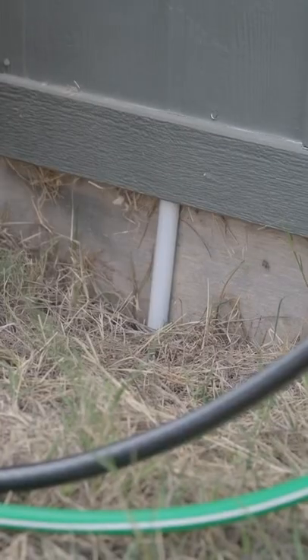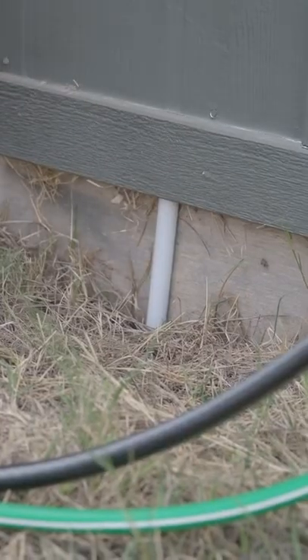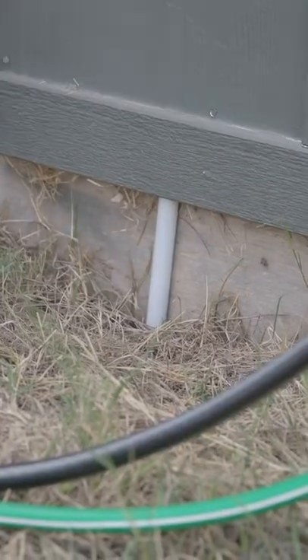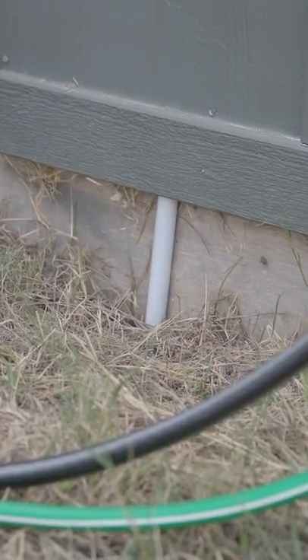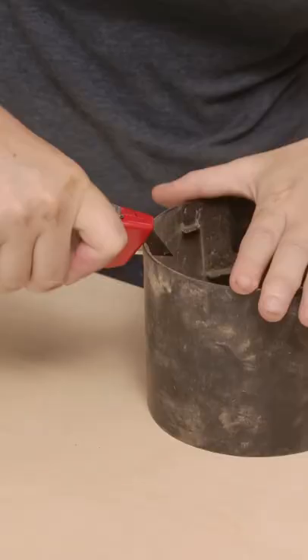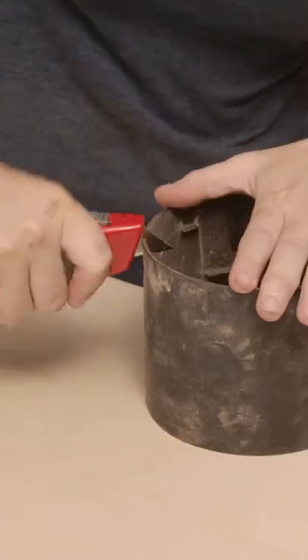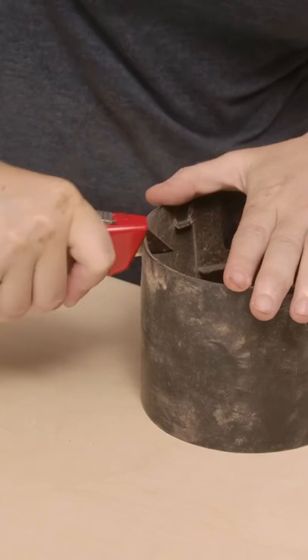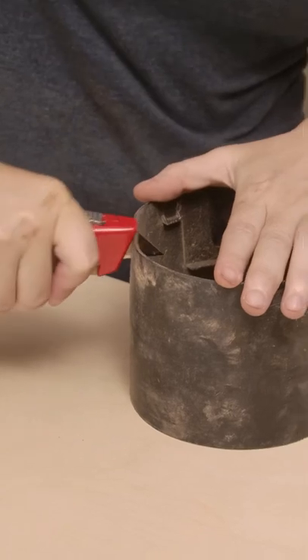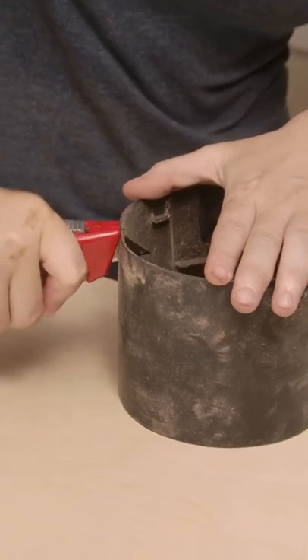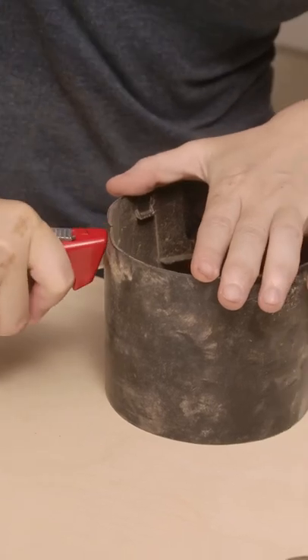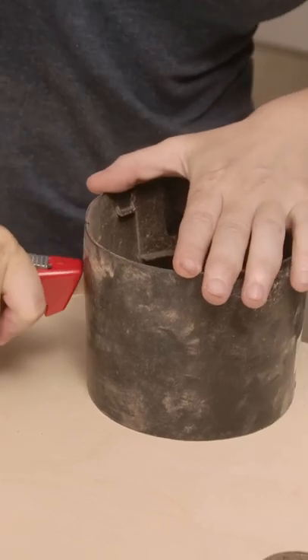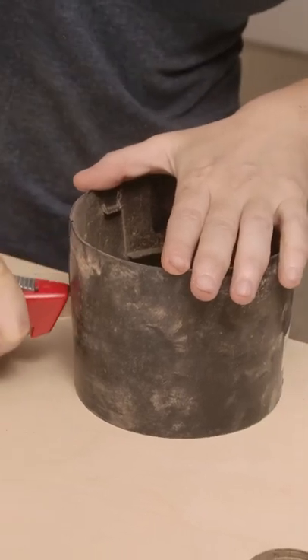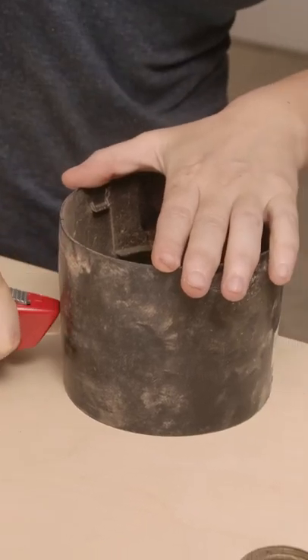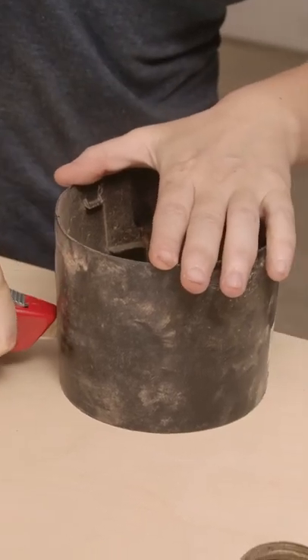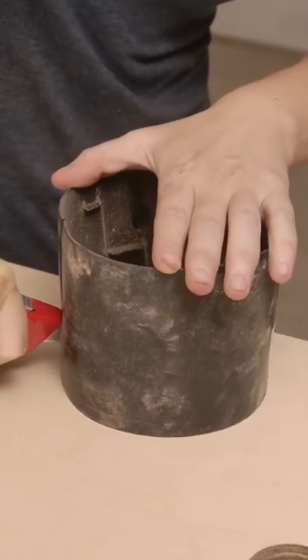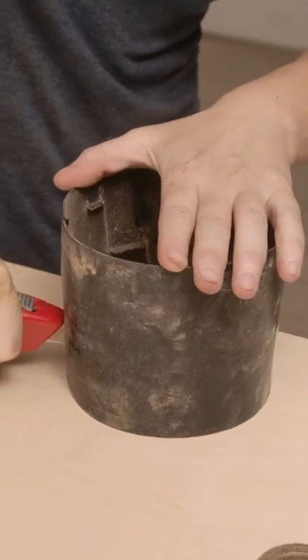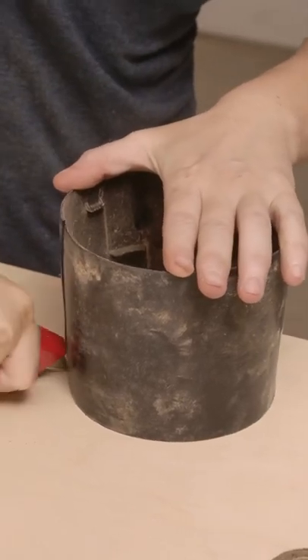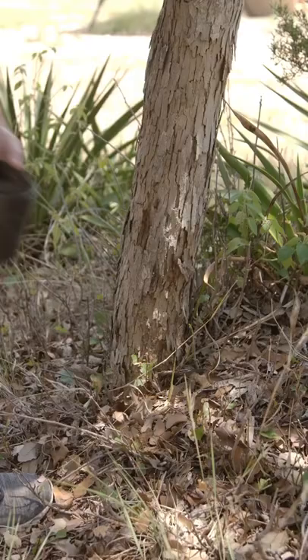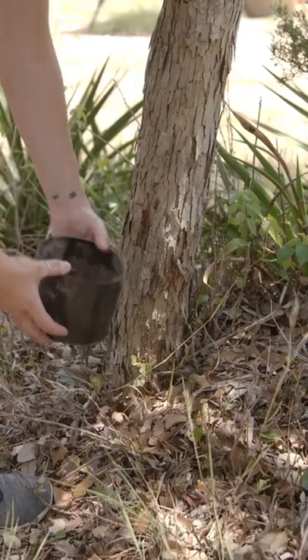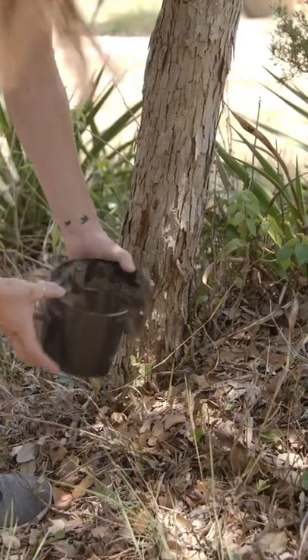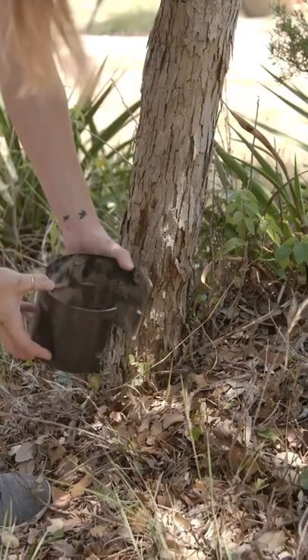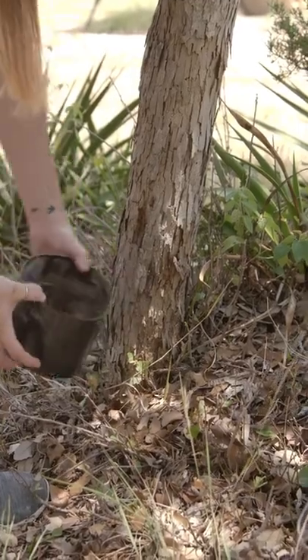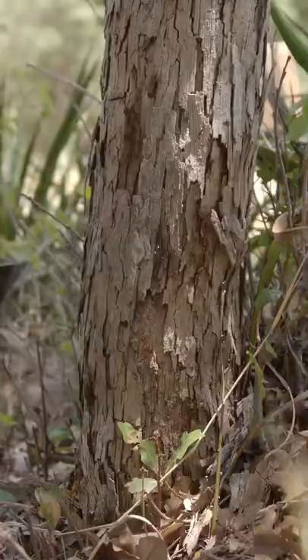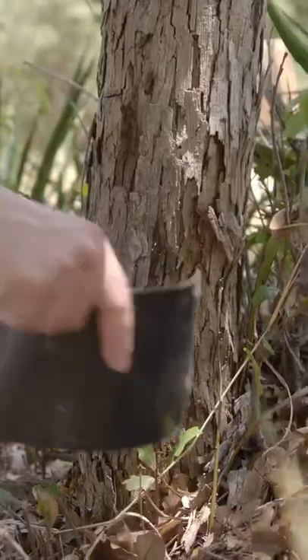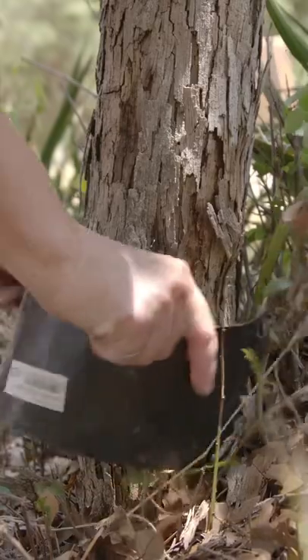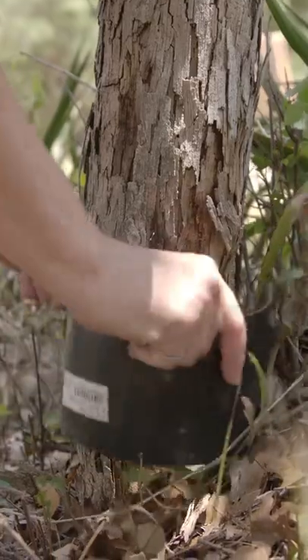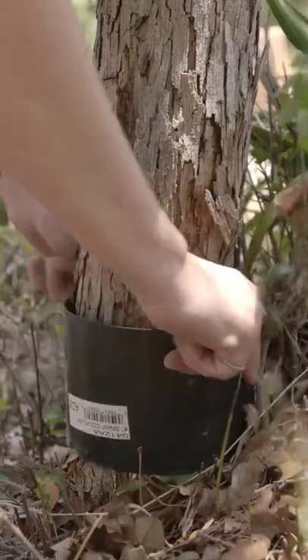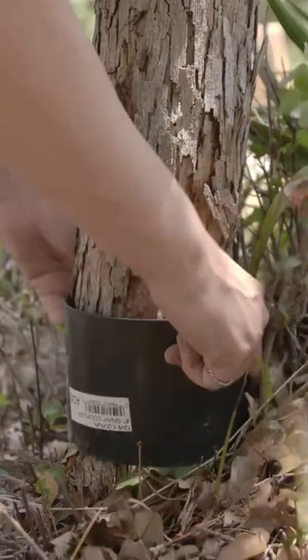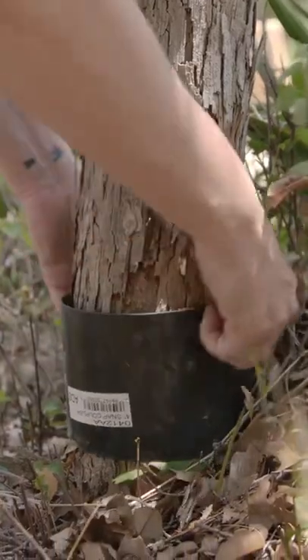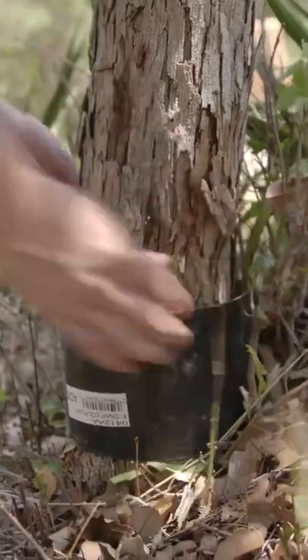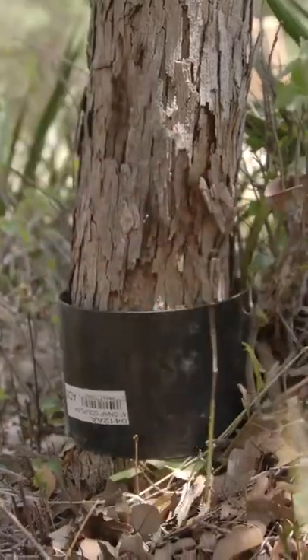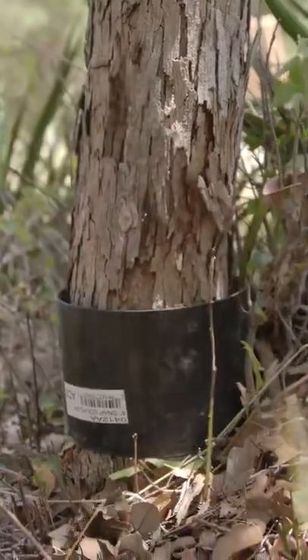To protect smaller trees from getting eaten up, you can grab a coupling from the drain tile aisle, grab a box blade, and cut a slit into it. Now this can wrap around the trunk.